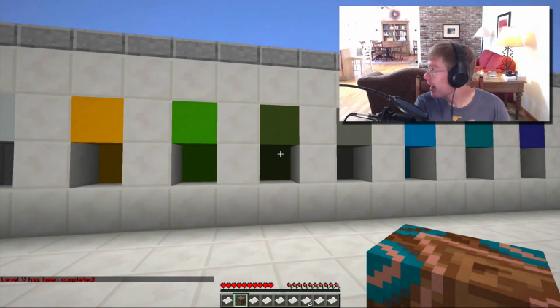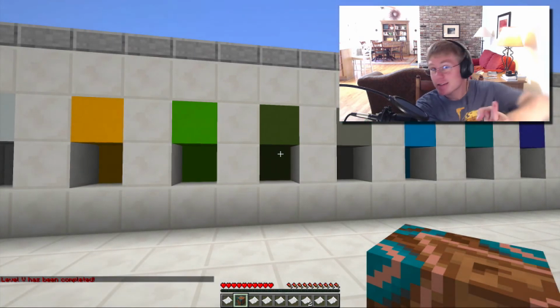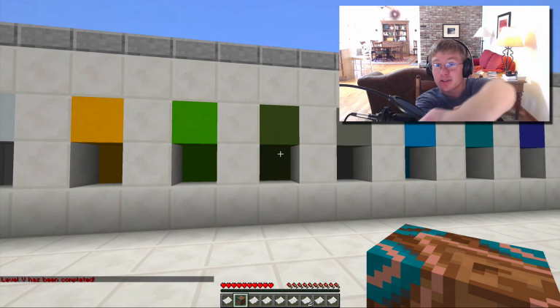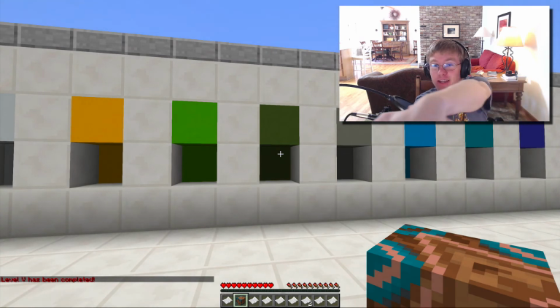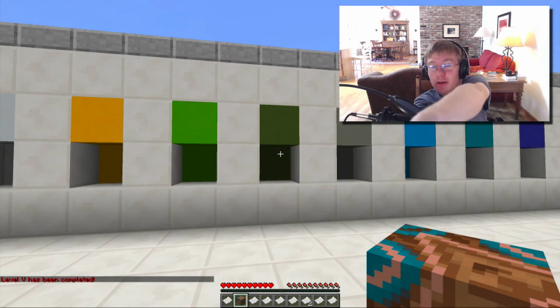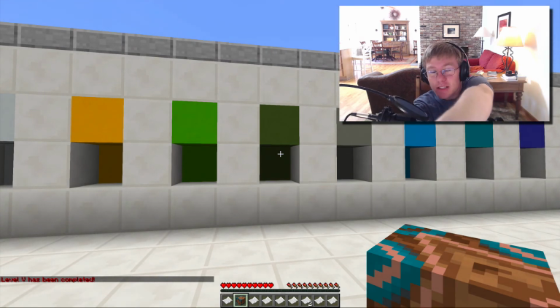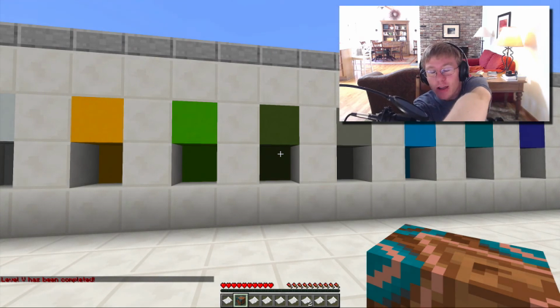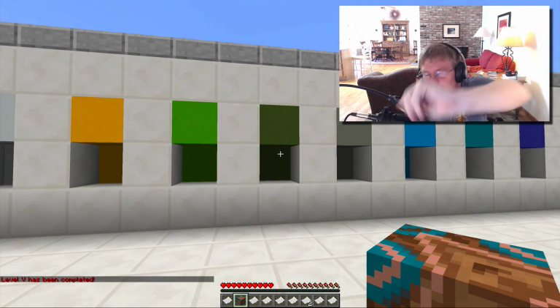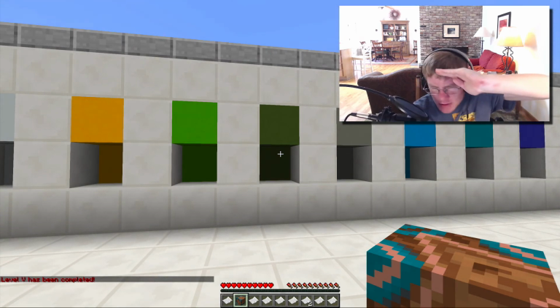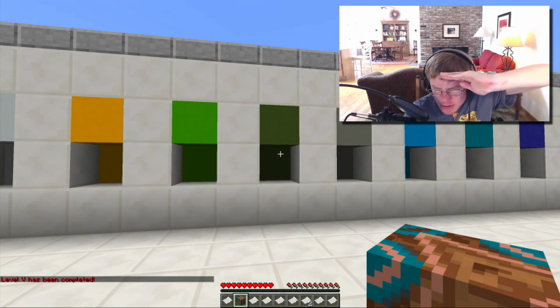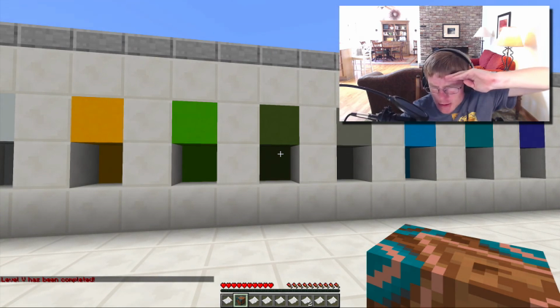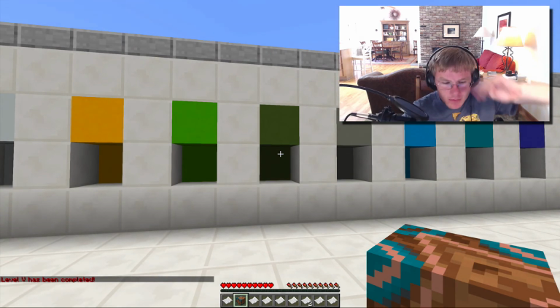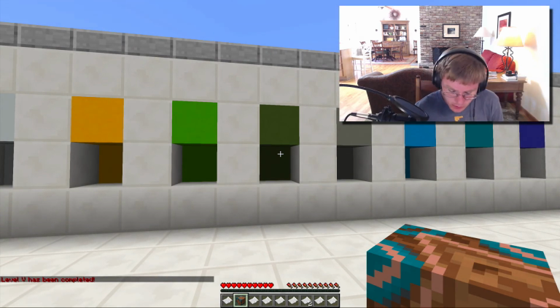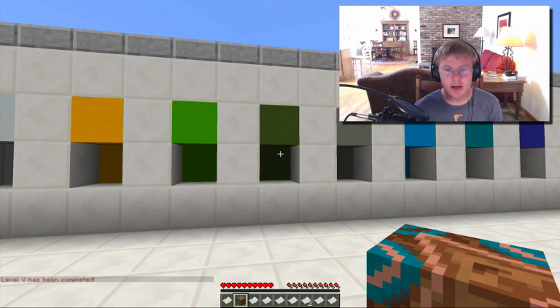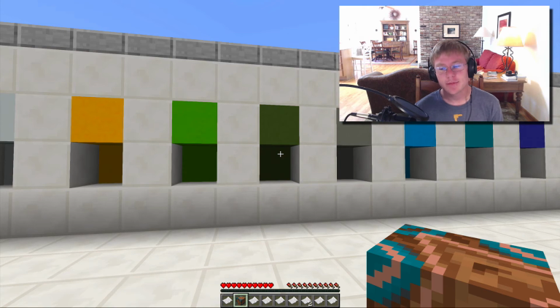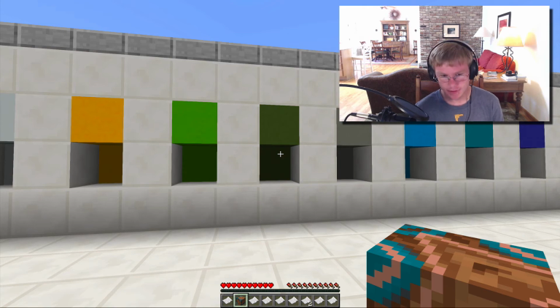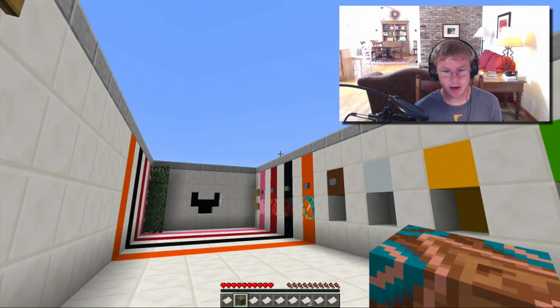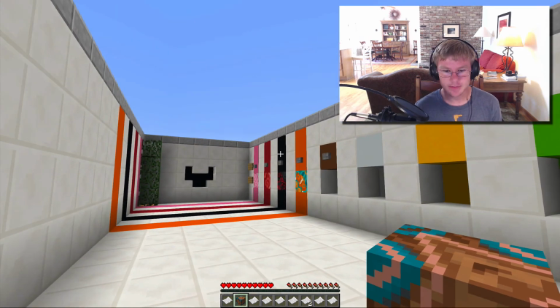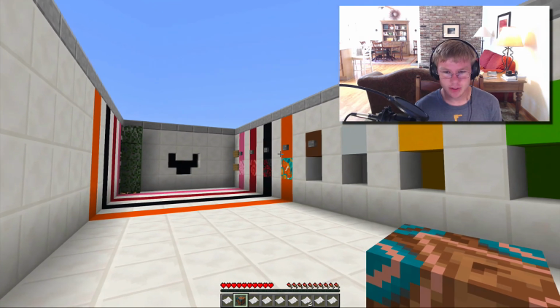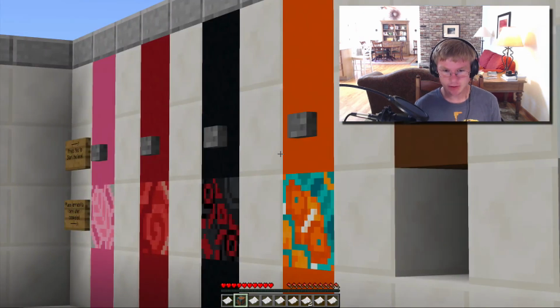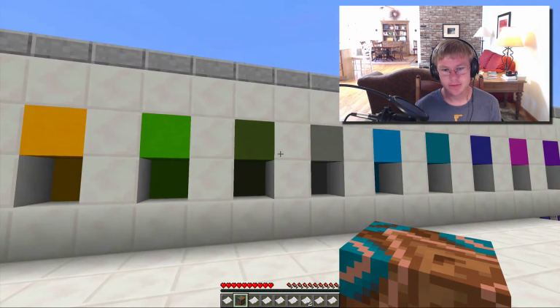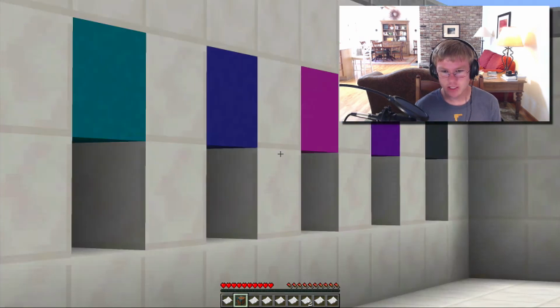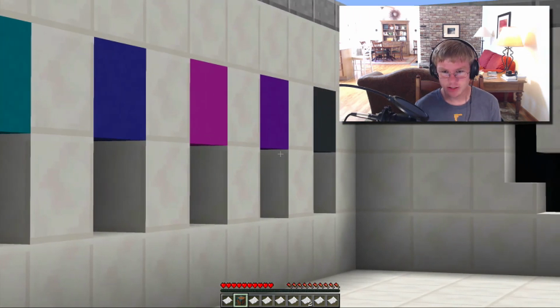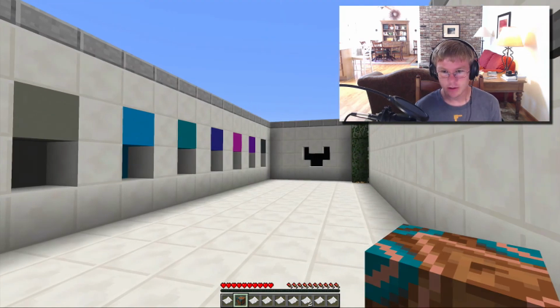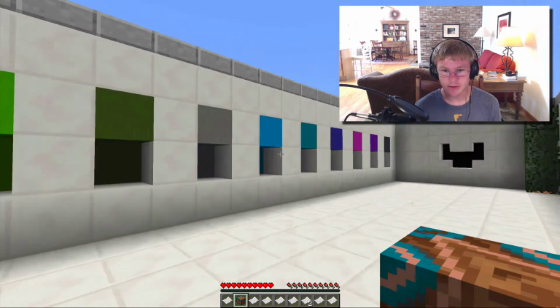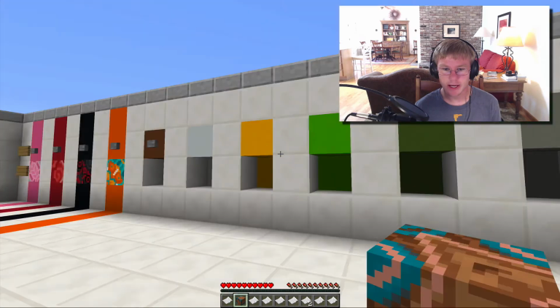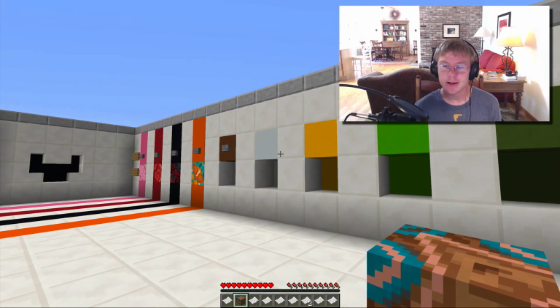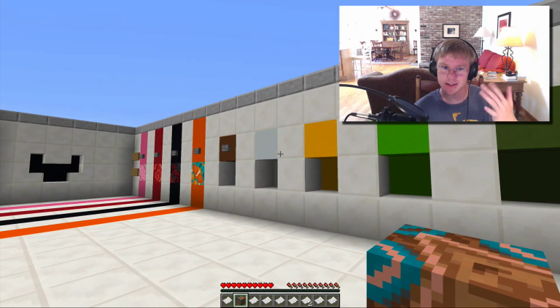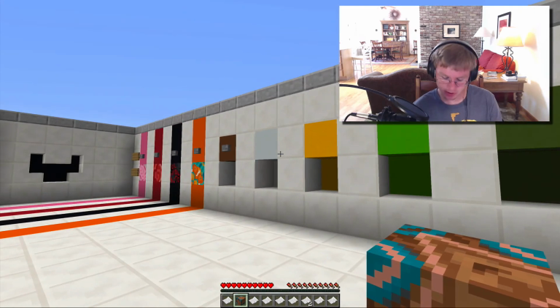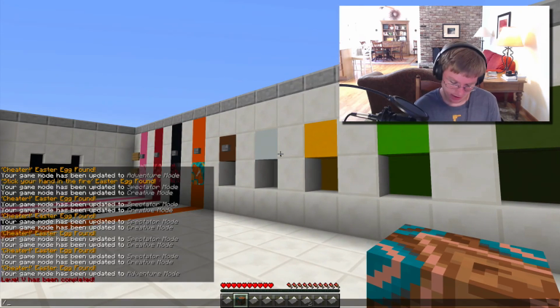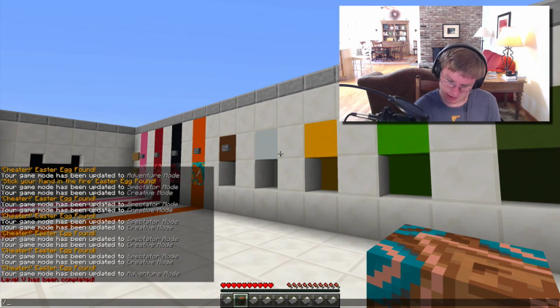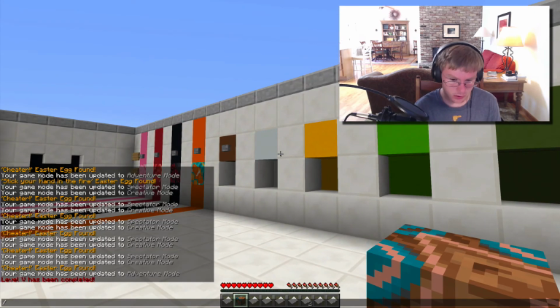And that is gonna have to do it for this episode — hope you guys did enjoy. Stay here for the next A Lot of Terracotta — Terracotta Diversity, basically Terra-terversity. A lot of levels, holy cow. See you in the next episode, peace out.